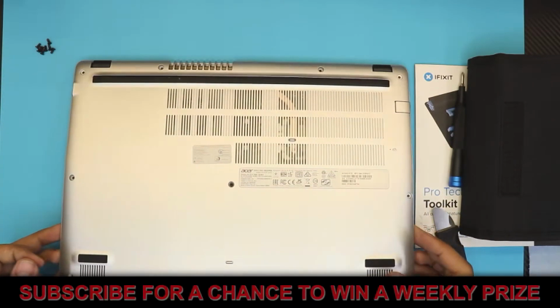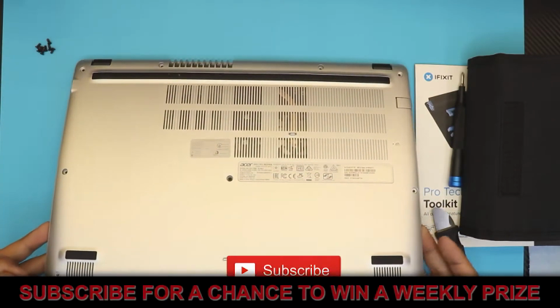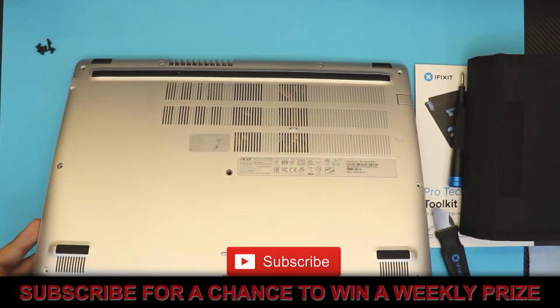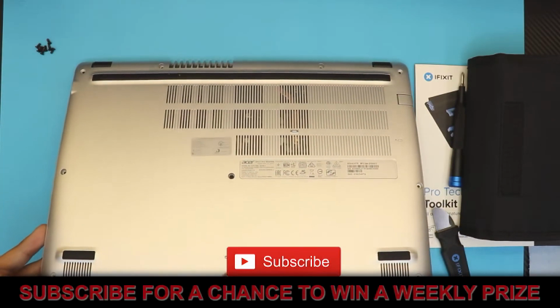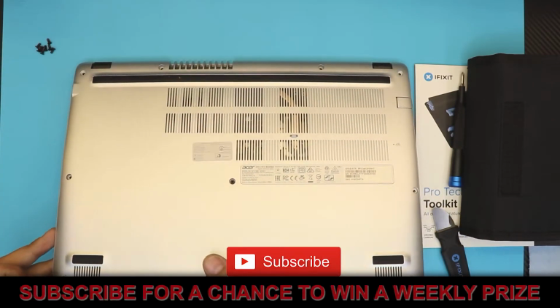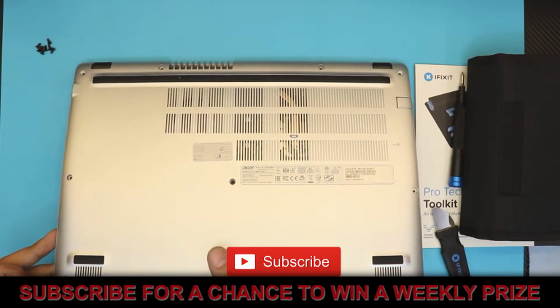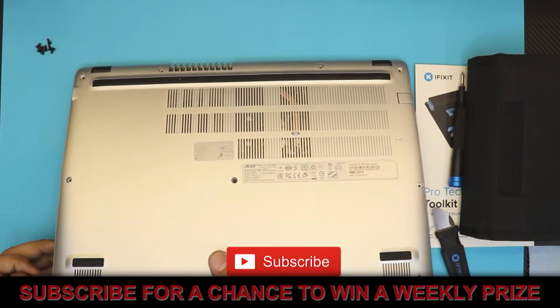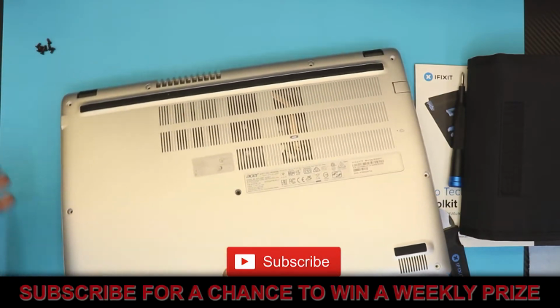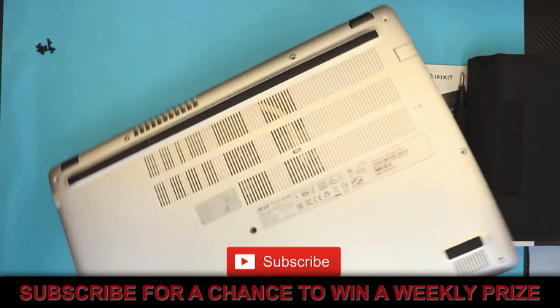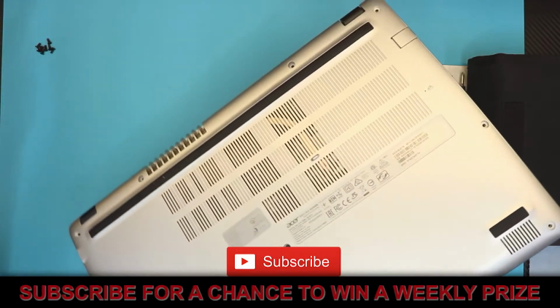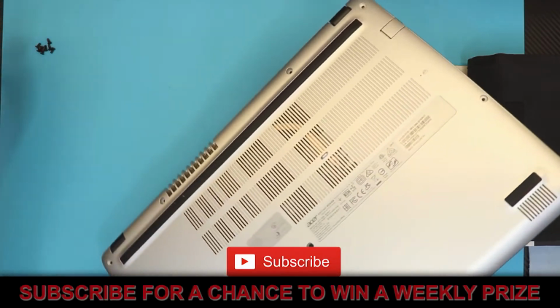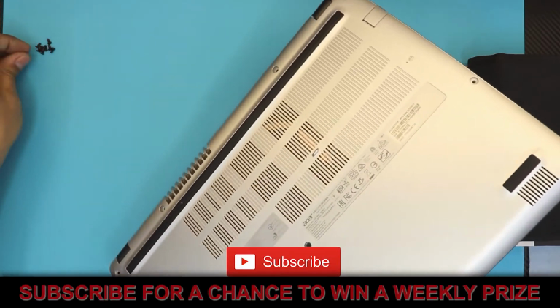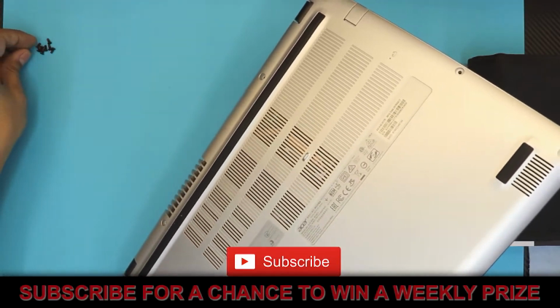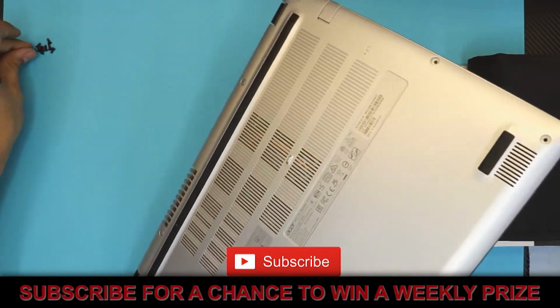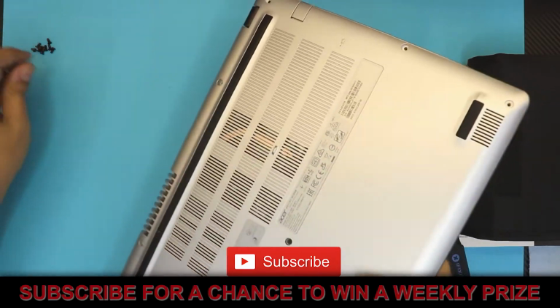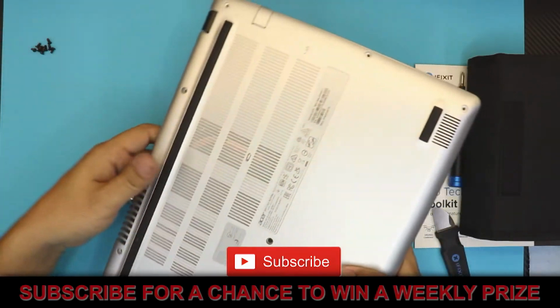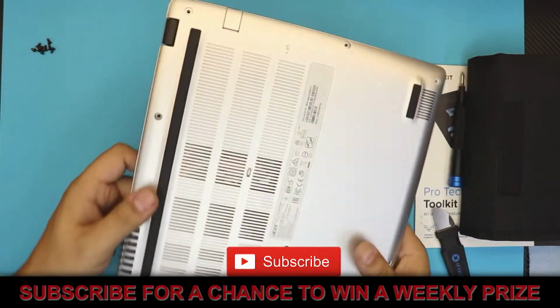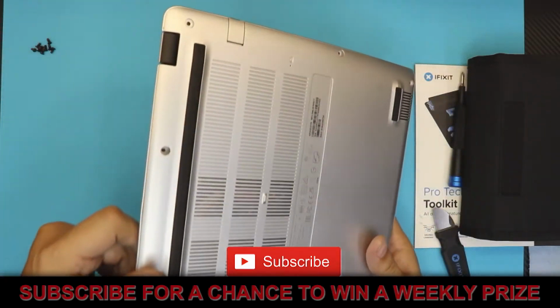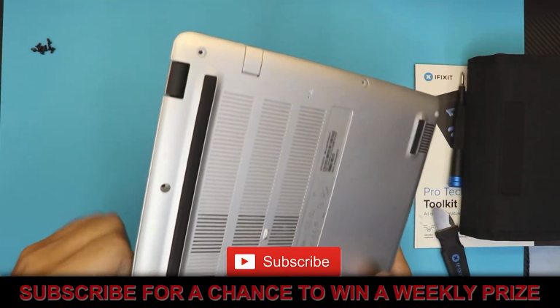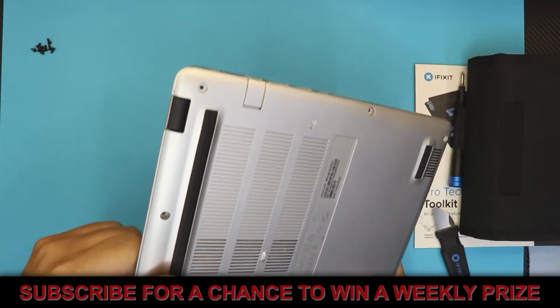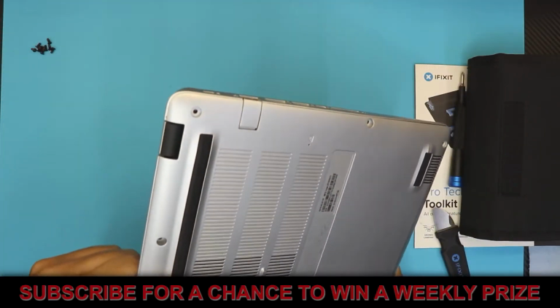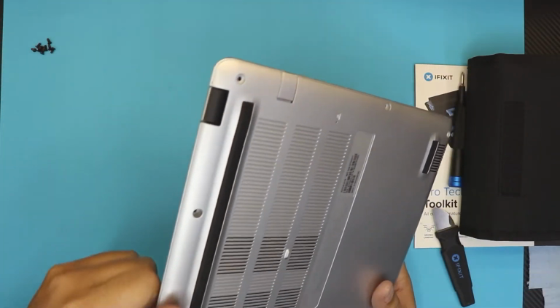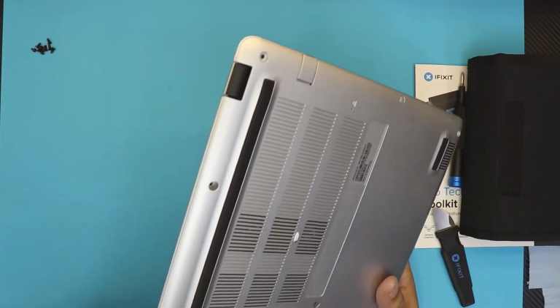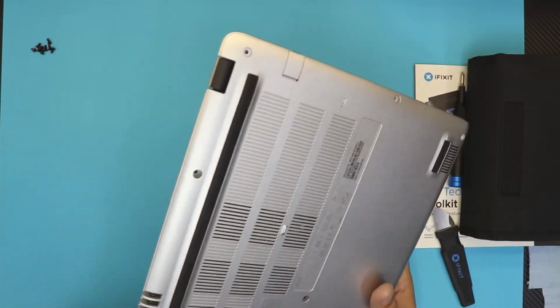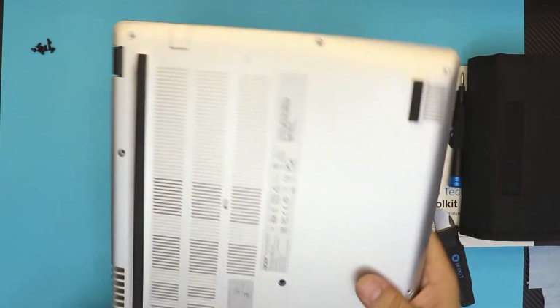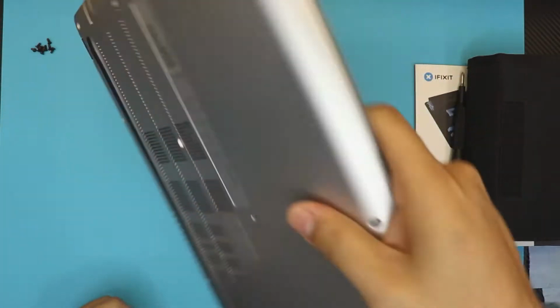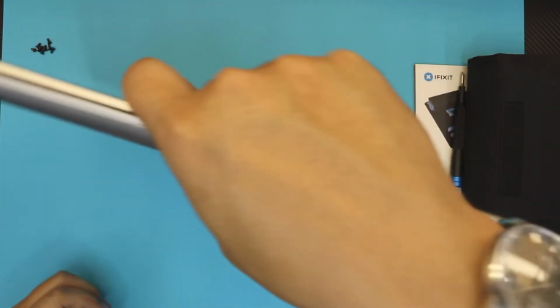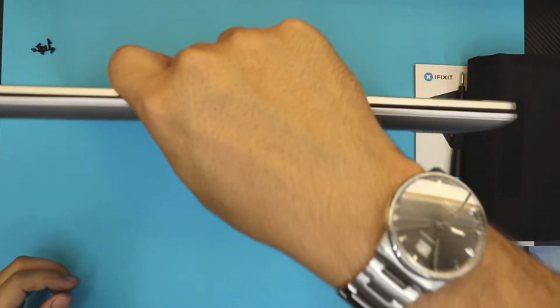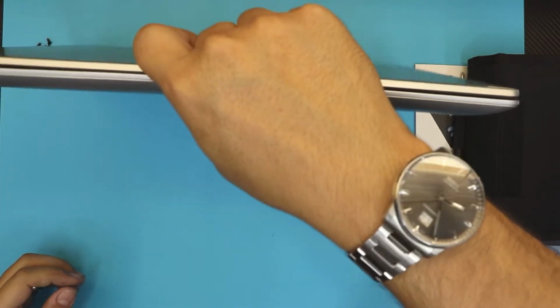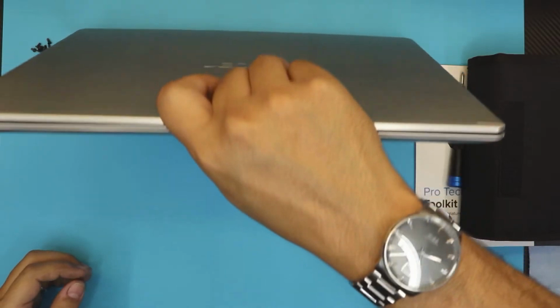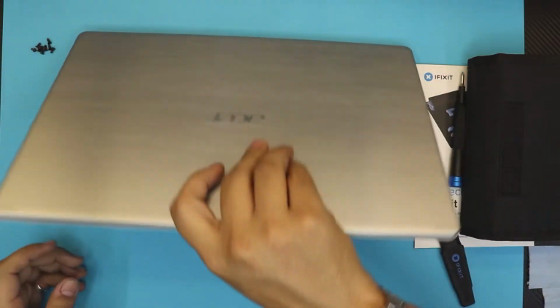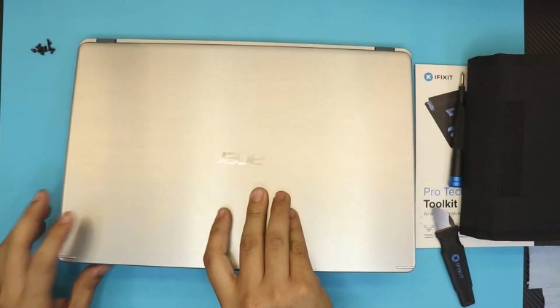I hope you guys like this video. If you did, click that thumbs up button. If you have any comments, leave them in the comment section below. Subscribing really helps out — thanks for watching and I'll see you guys in my next video.